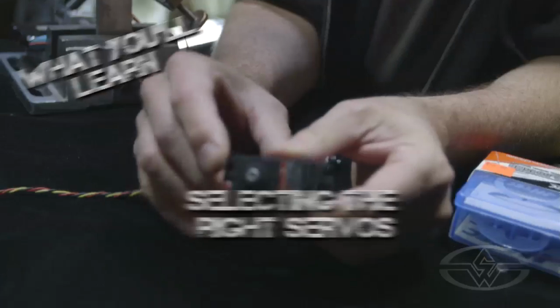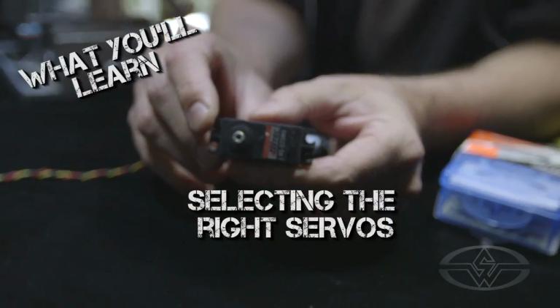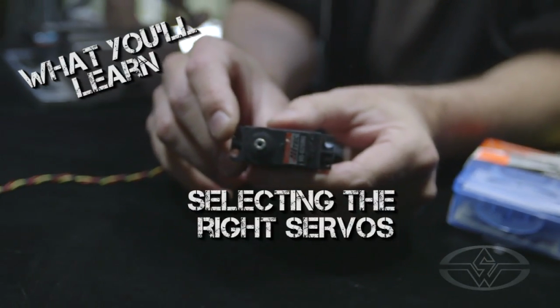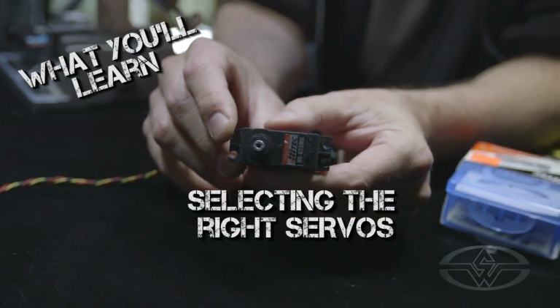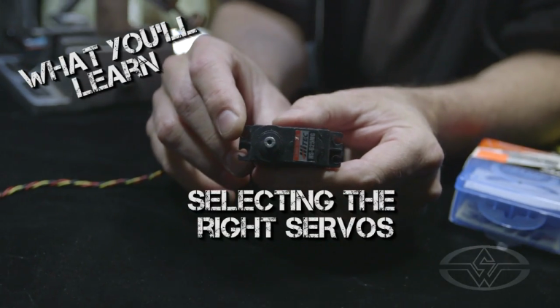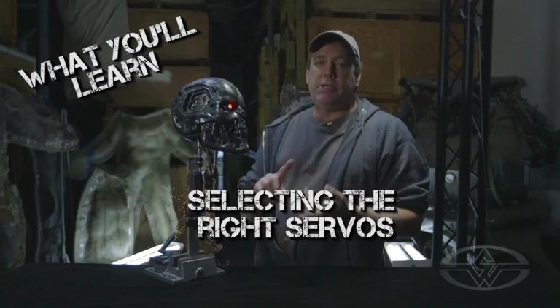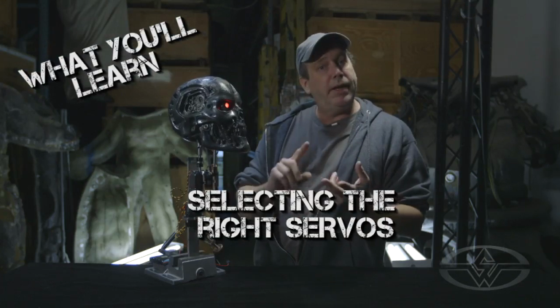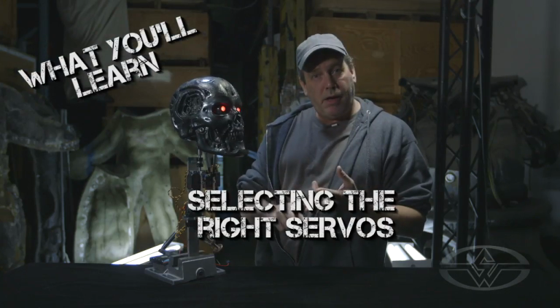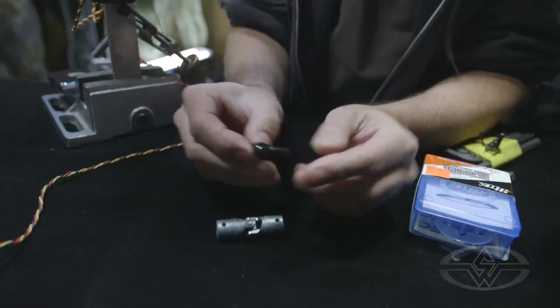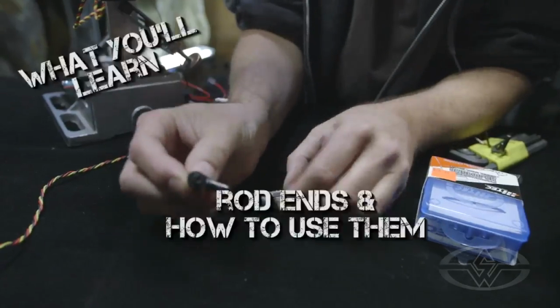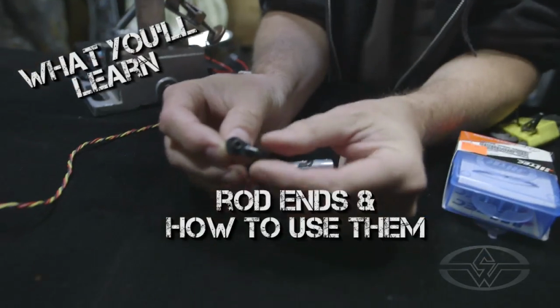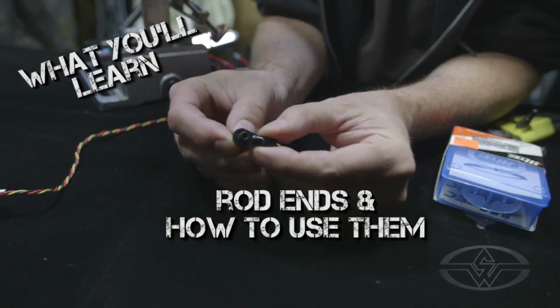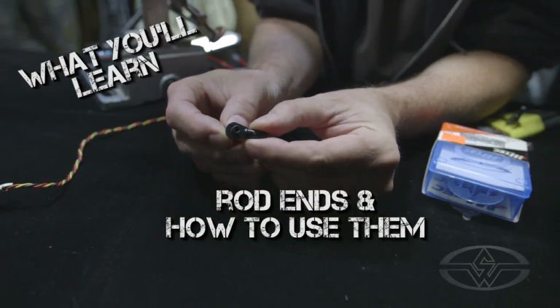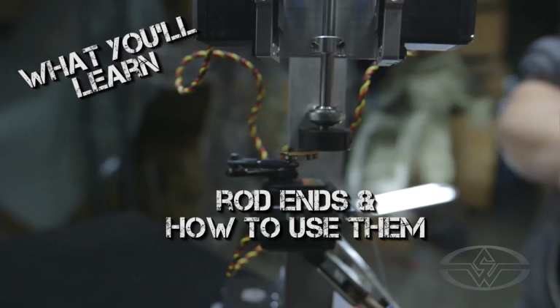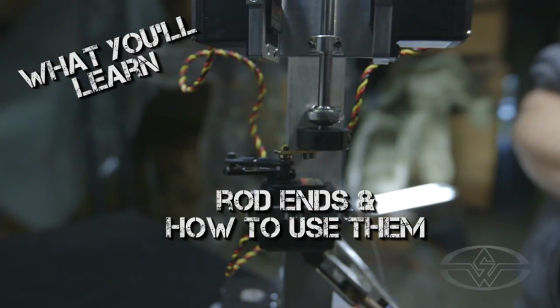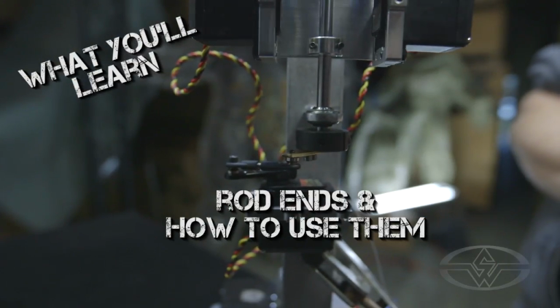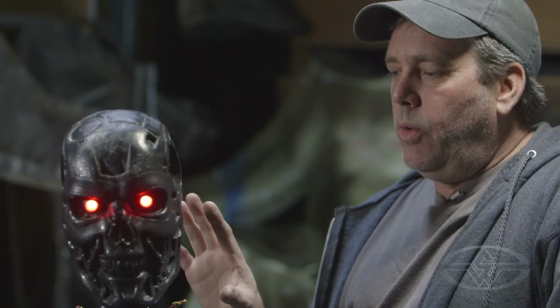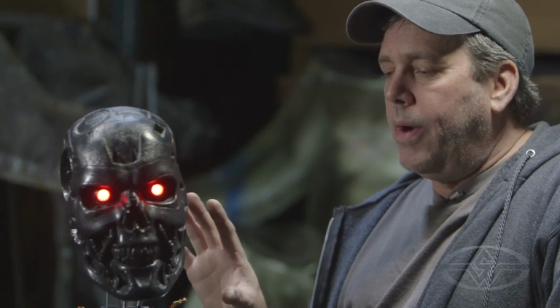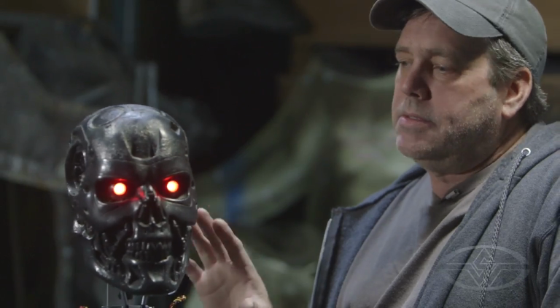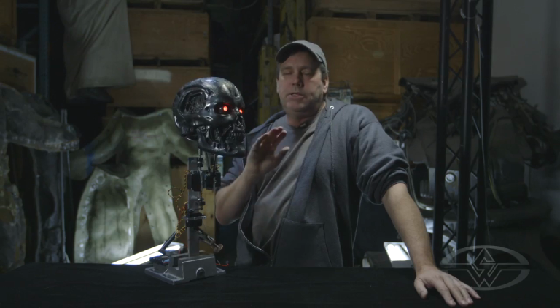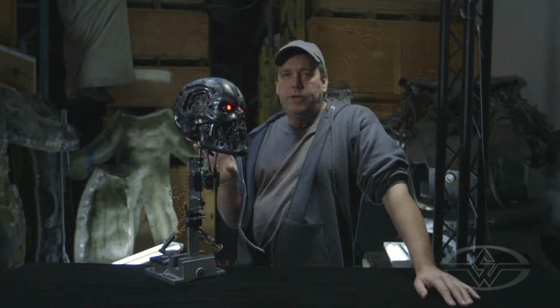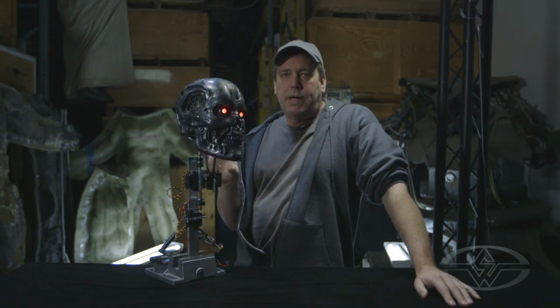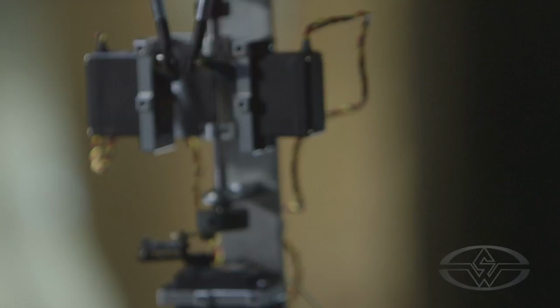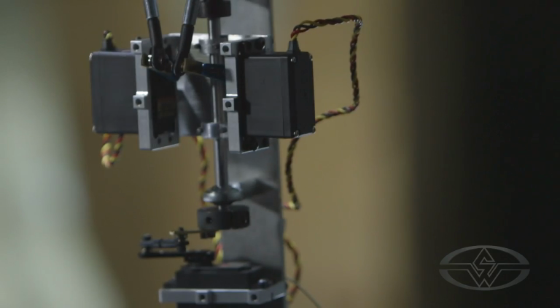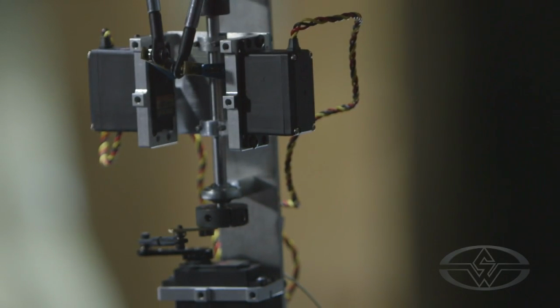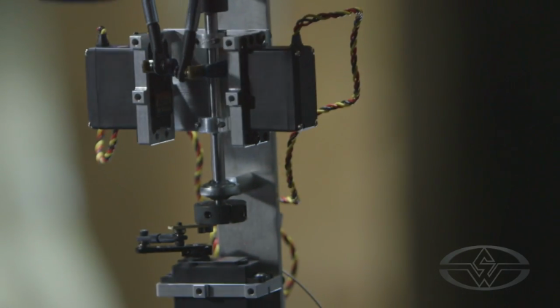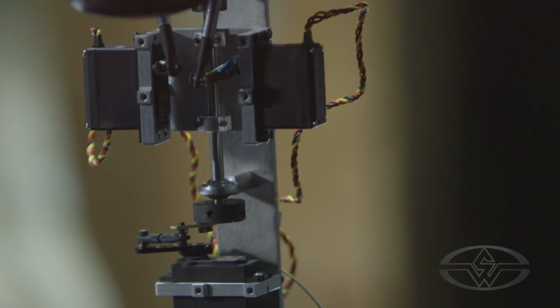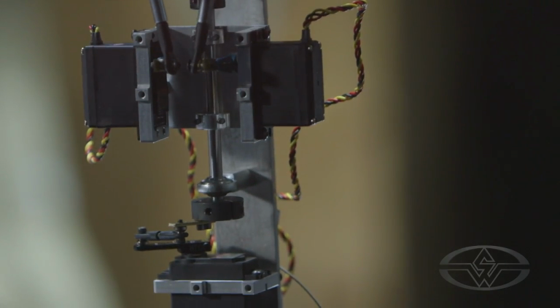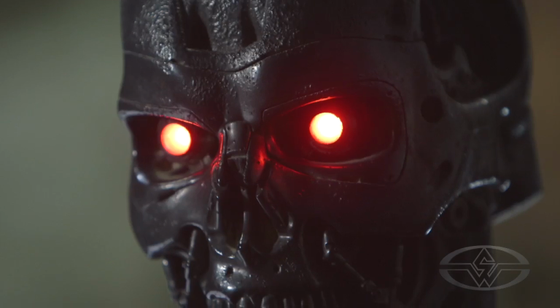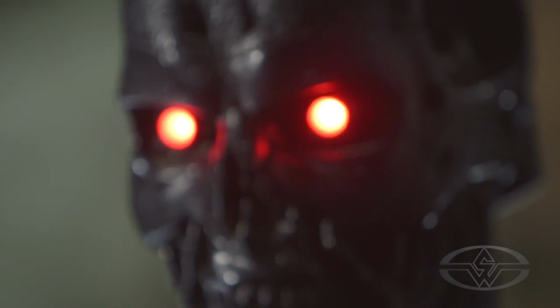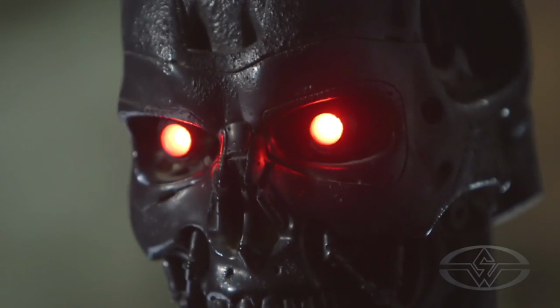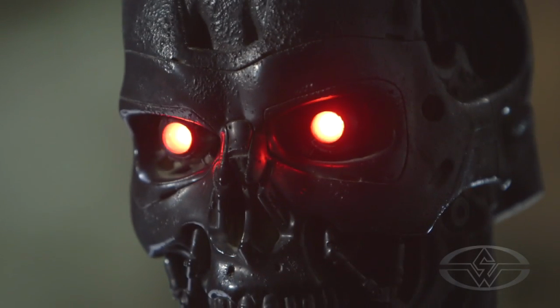We're gonna talk about servos — the difference between digital and analog. We're also gonna talk about these little guys here; these are rod ends. I want to make this class as universal as possible to make sure that you can use this particular design on your particular creature.